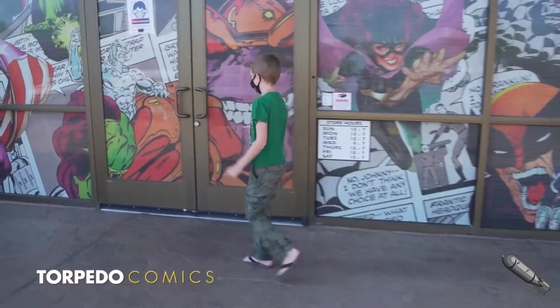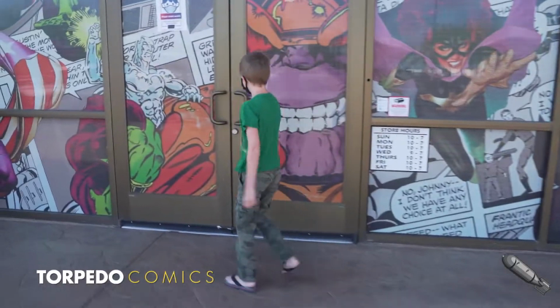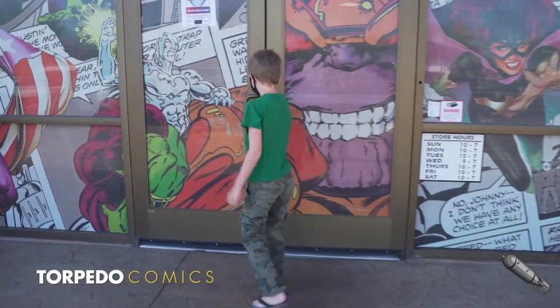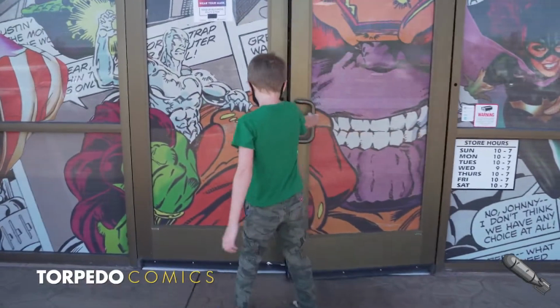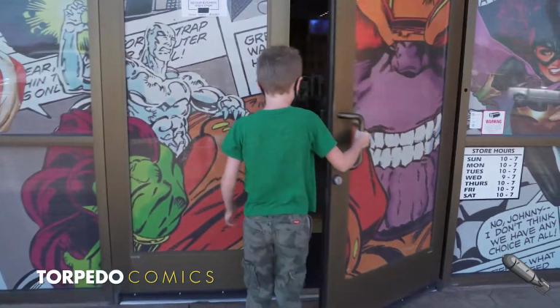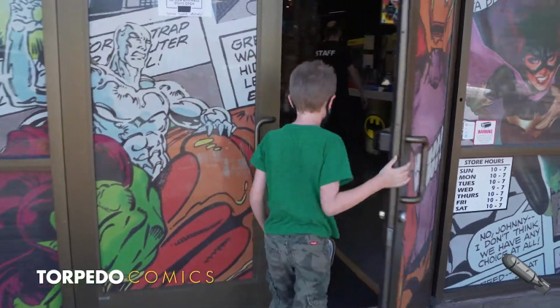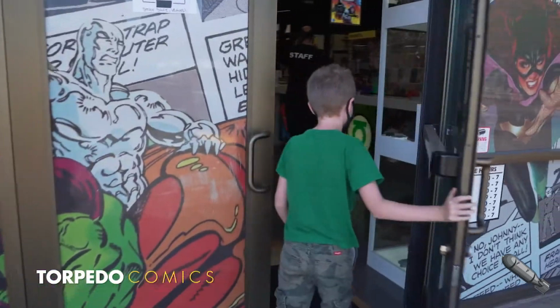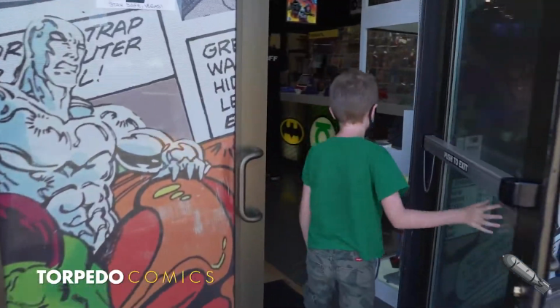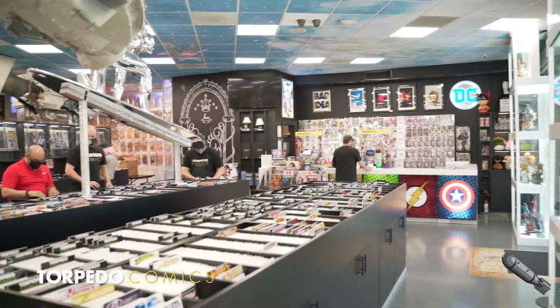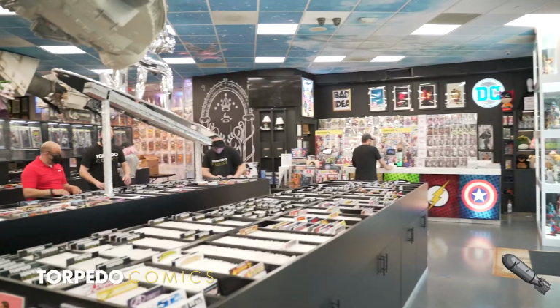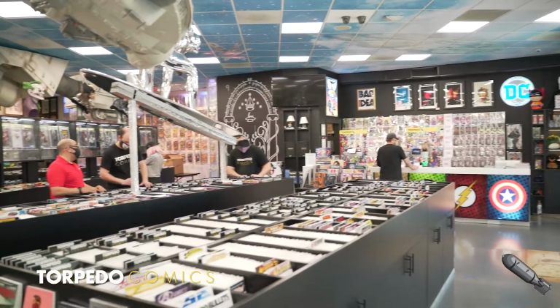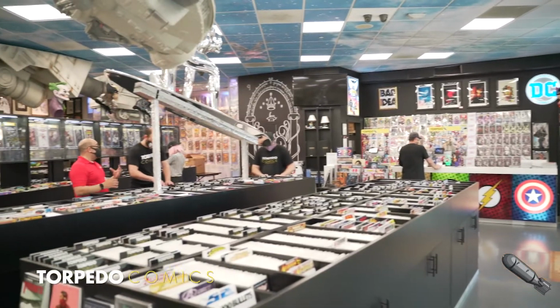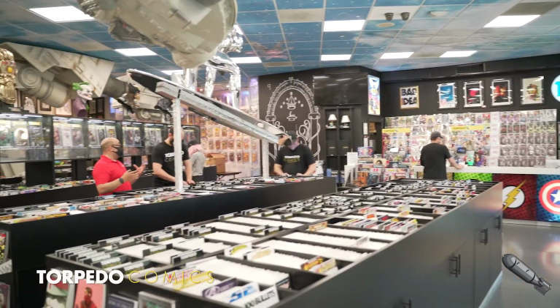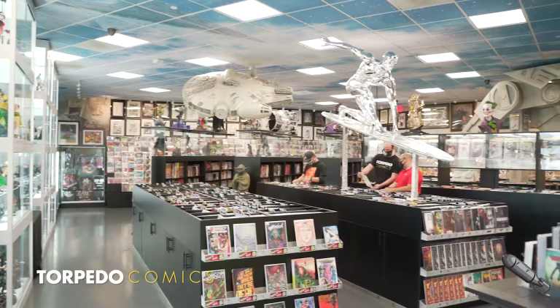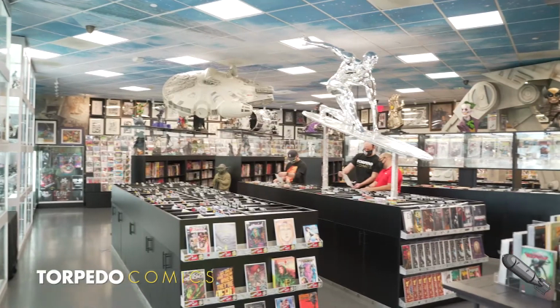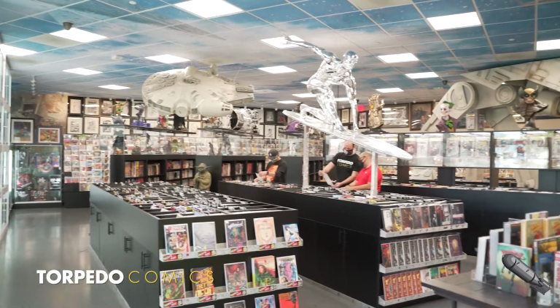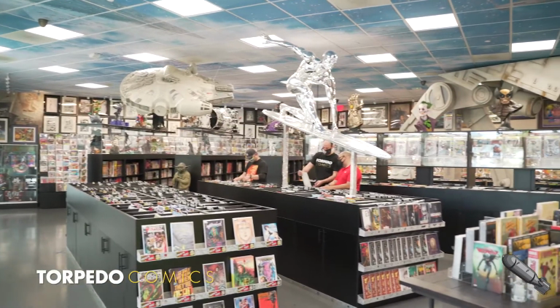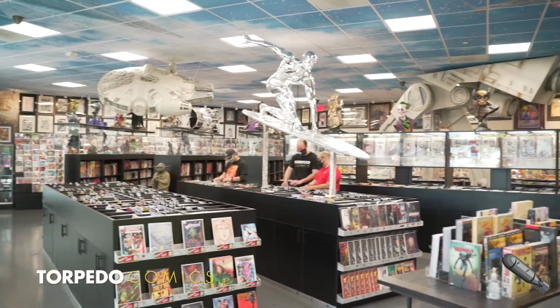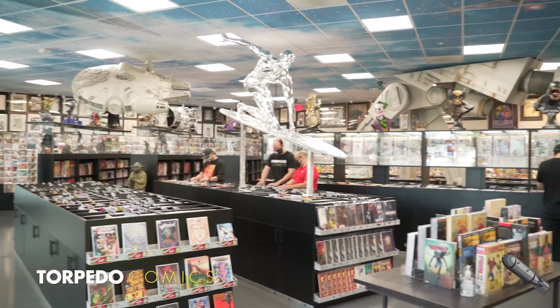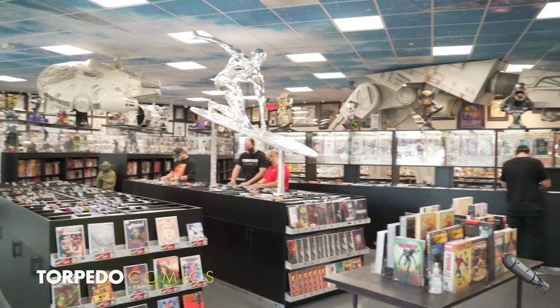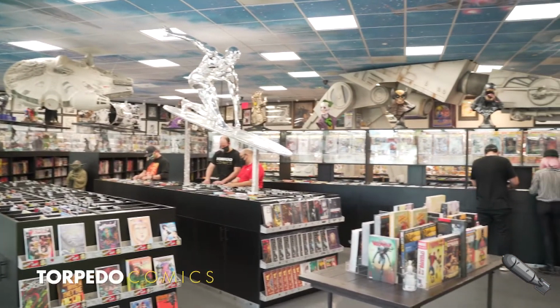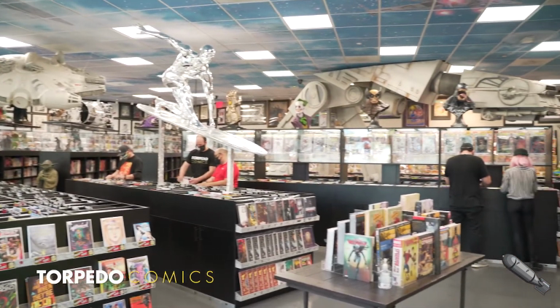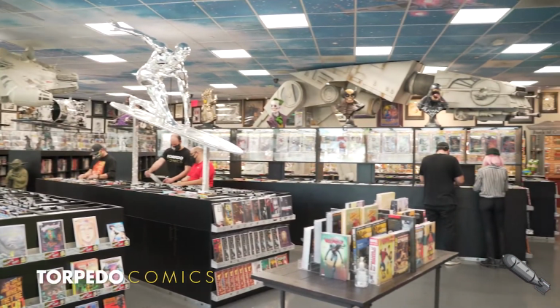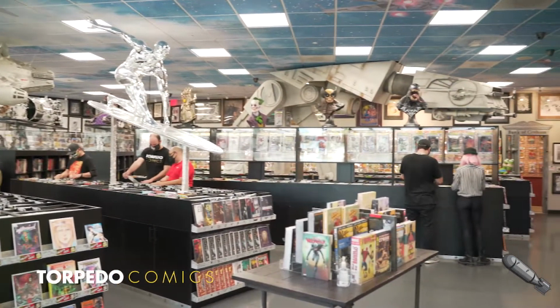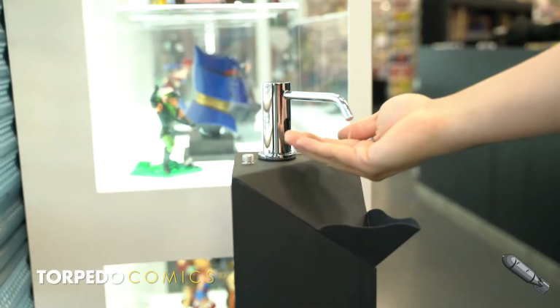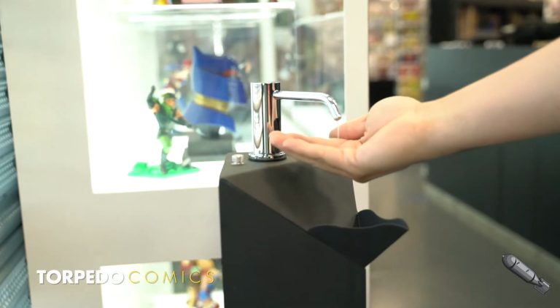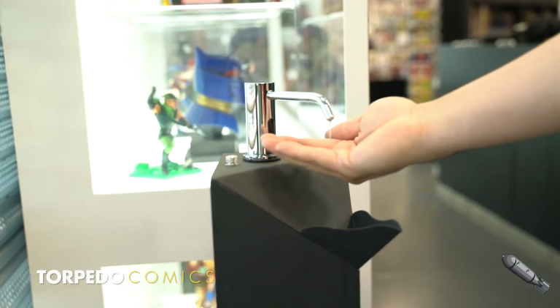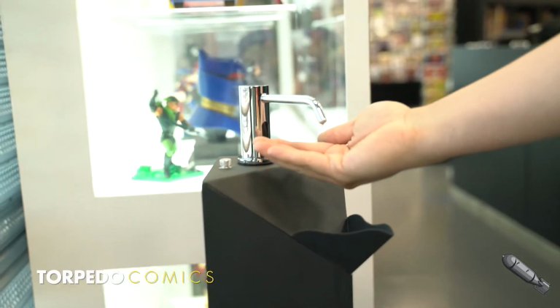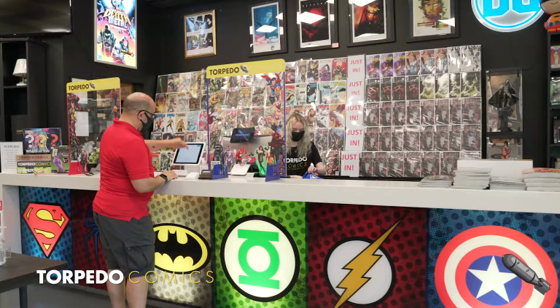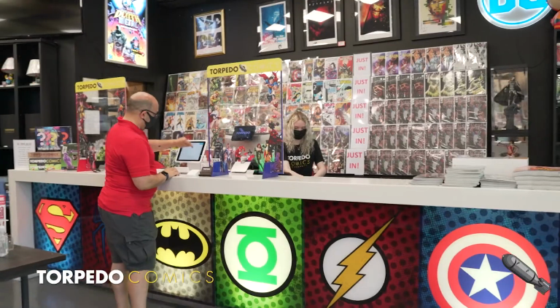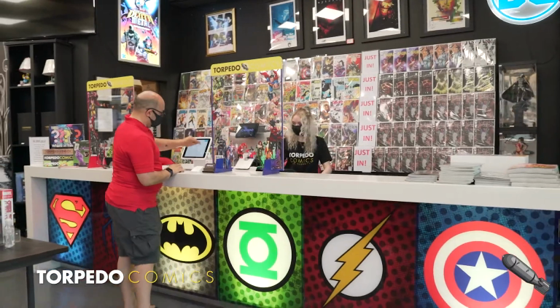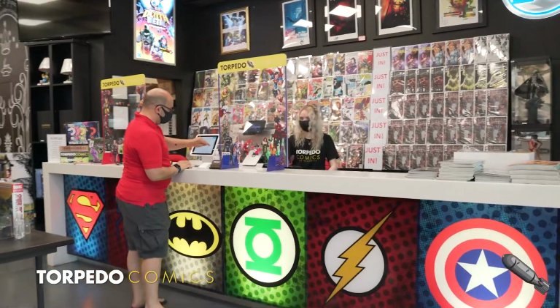Upon entering the store, our customers are greeted with a visual blast from all corners of pop culture fandom. Our knowledgeable staff are always positioned to greet guests on arrival and direct them to our custom sanitation station before they begin their journey through the store.